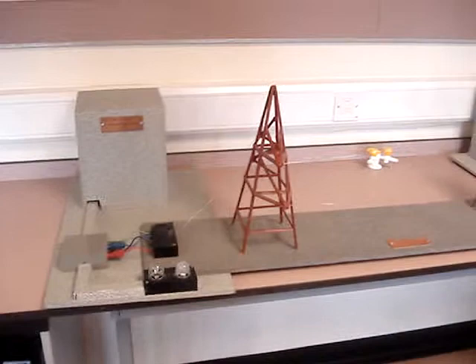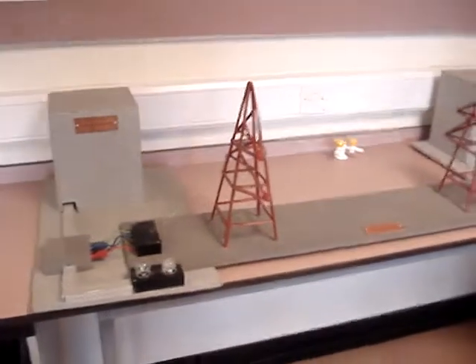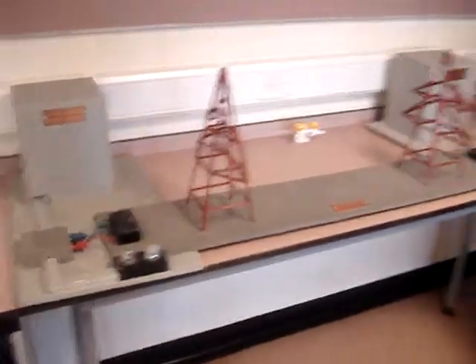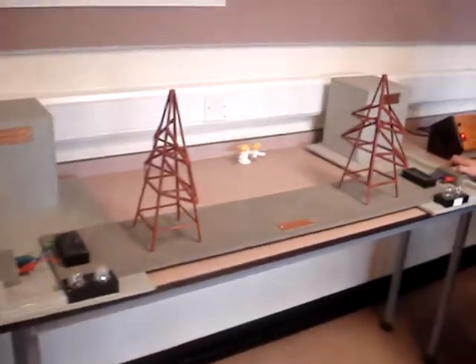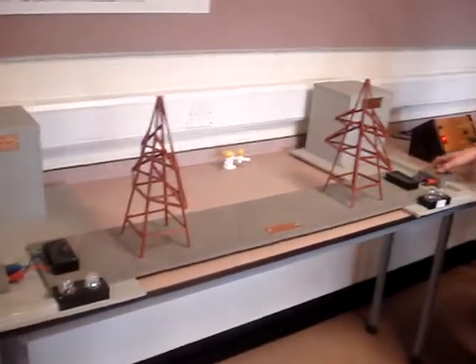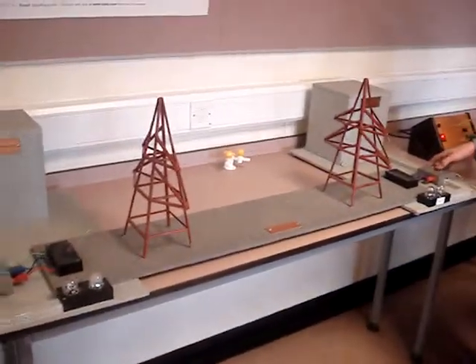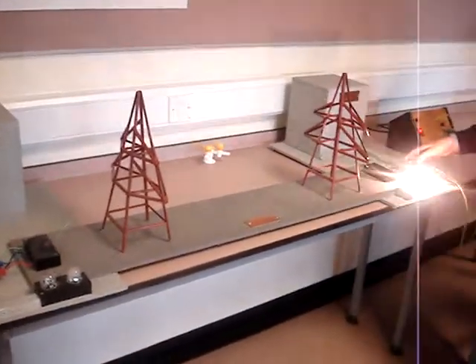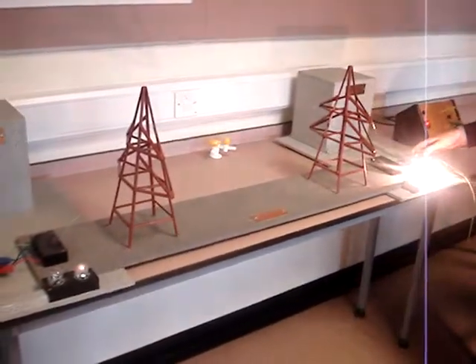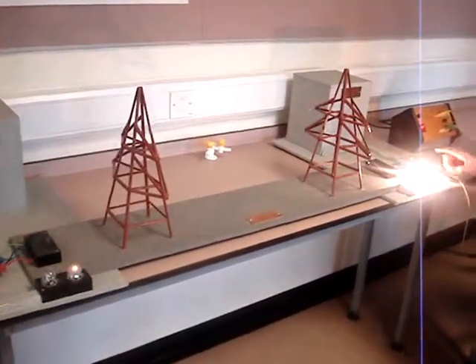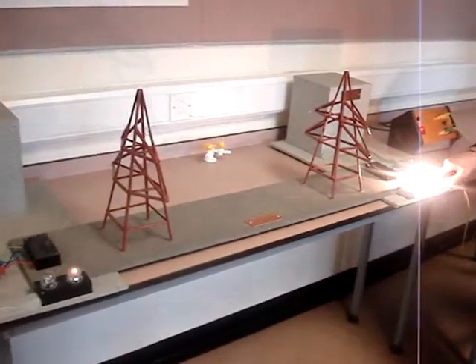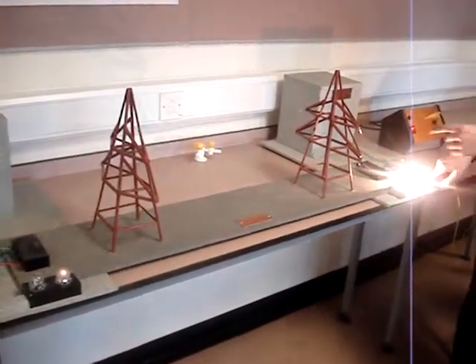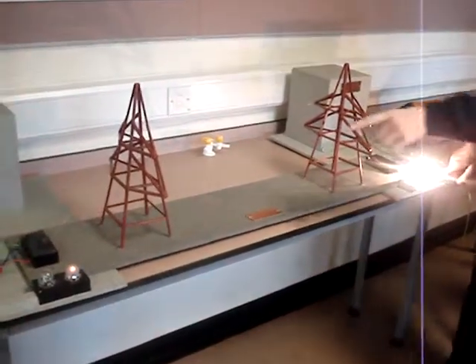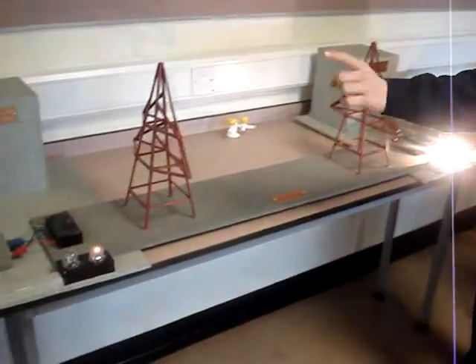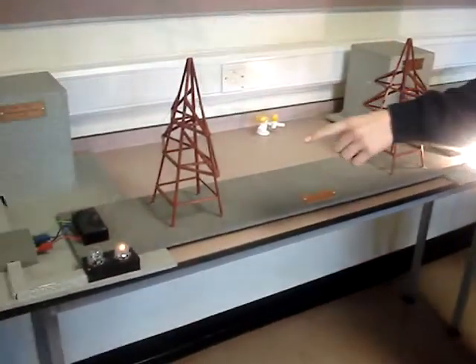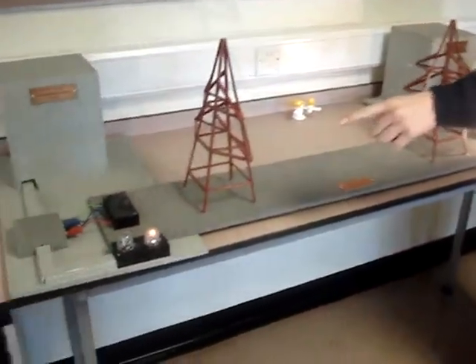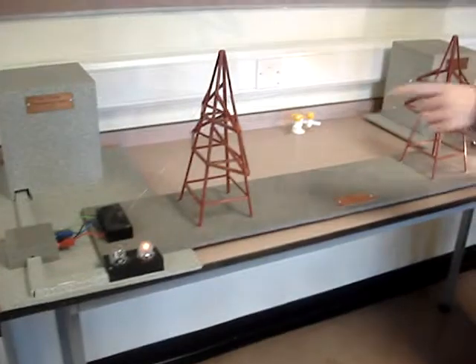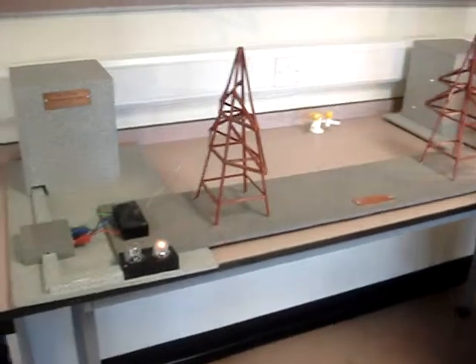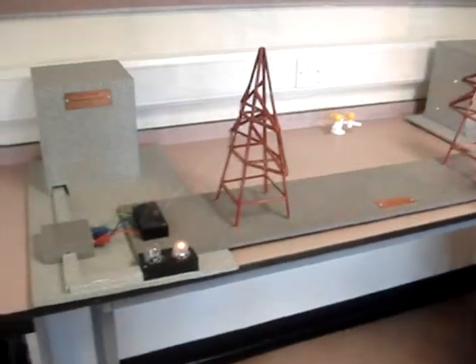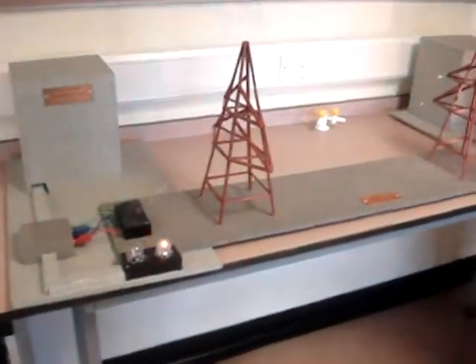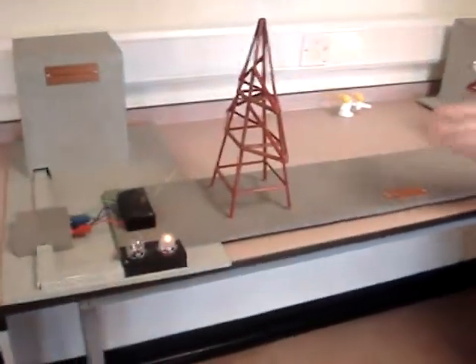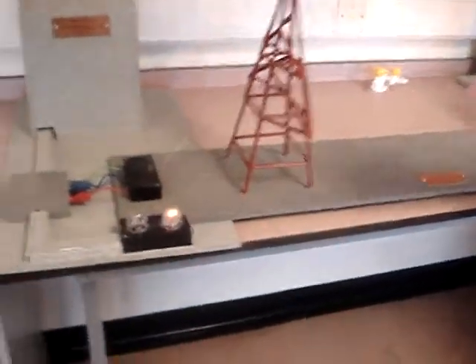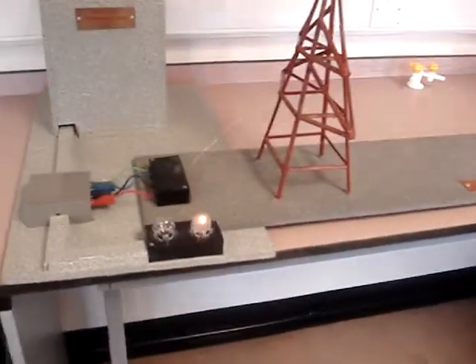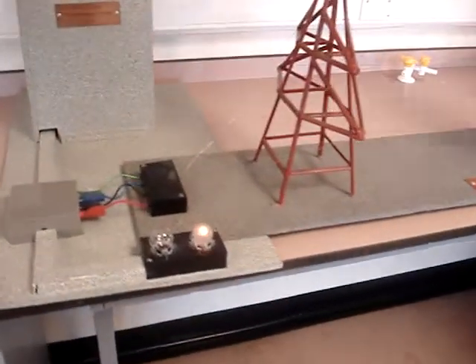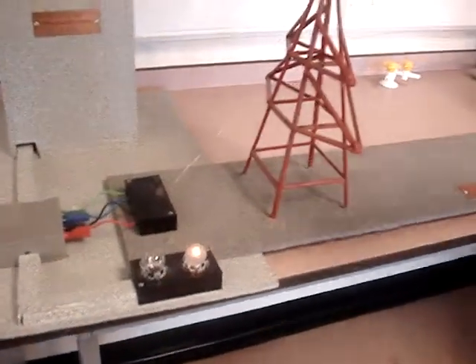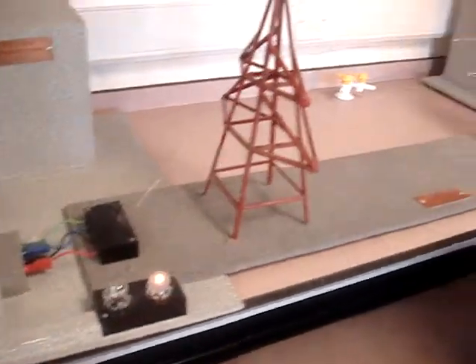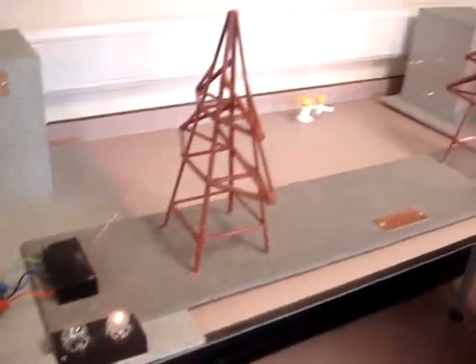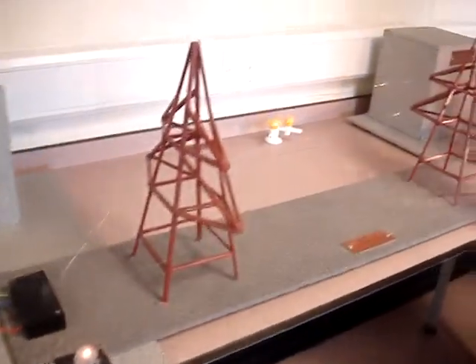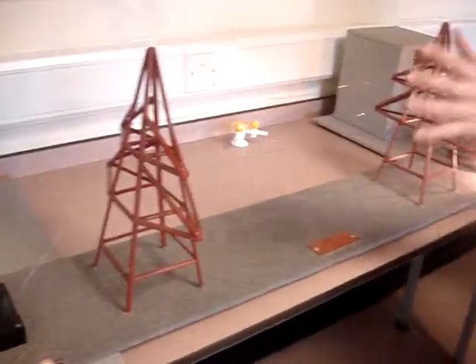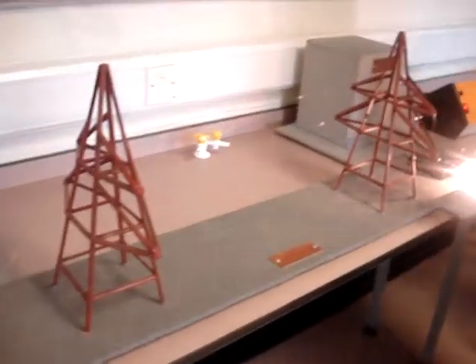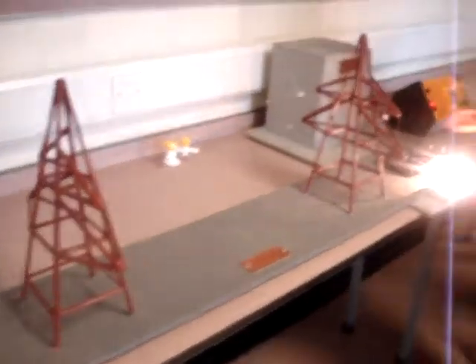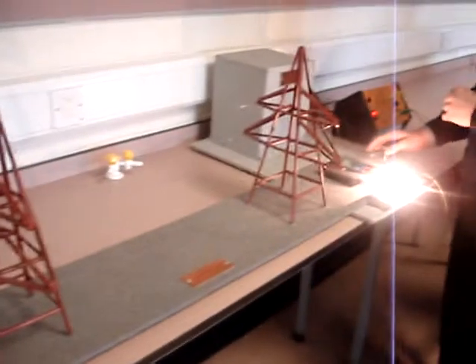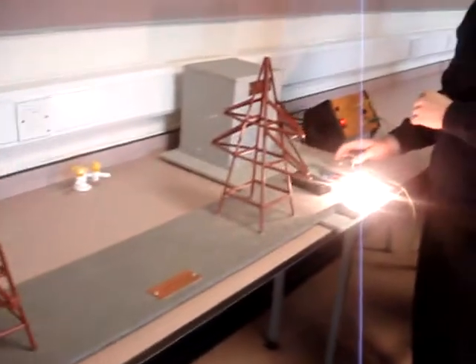So, low voltage — you've got a bright light here and a dim light there, so the power is lost going through here, through the pylons.